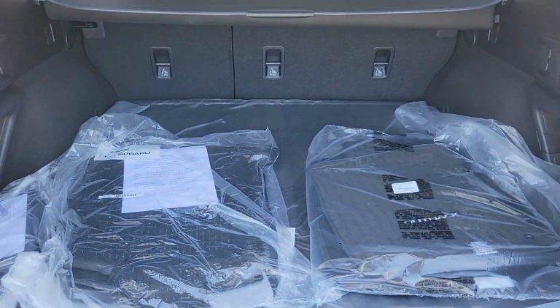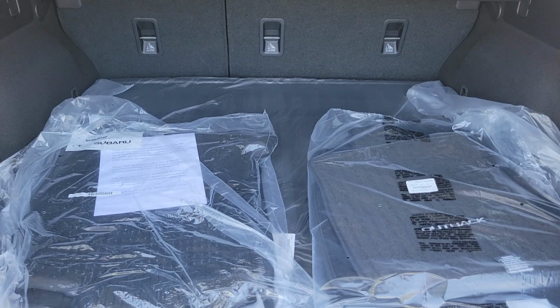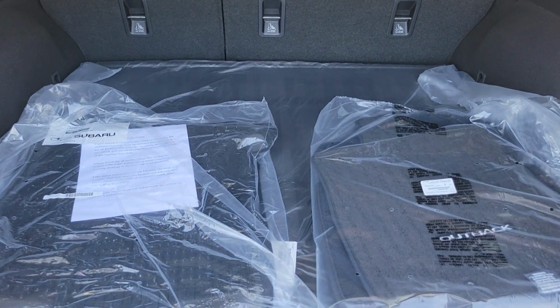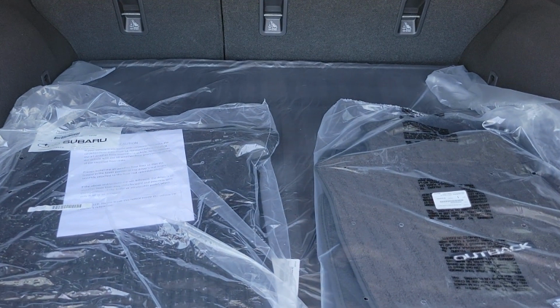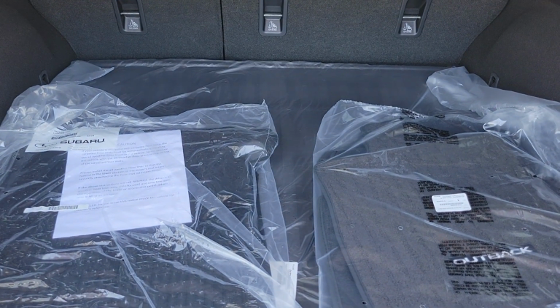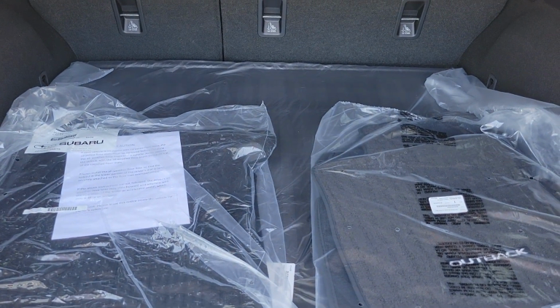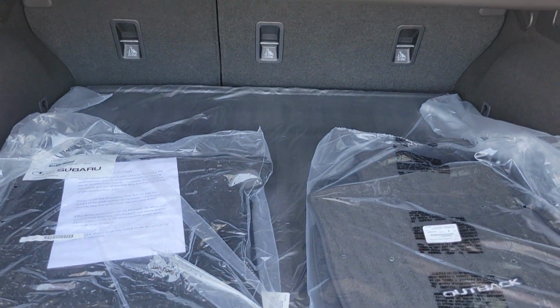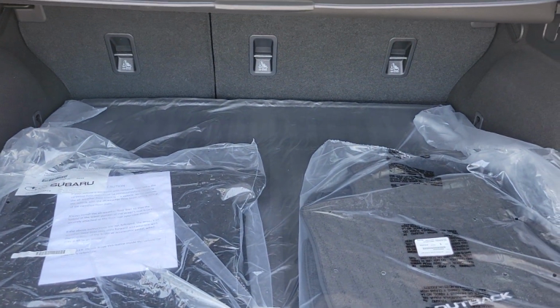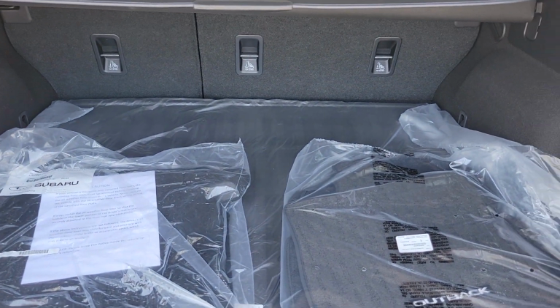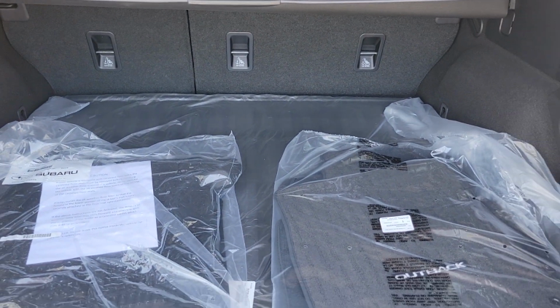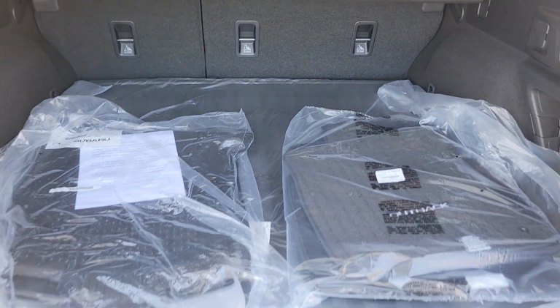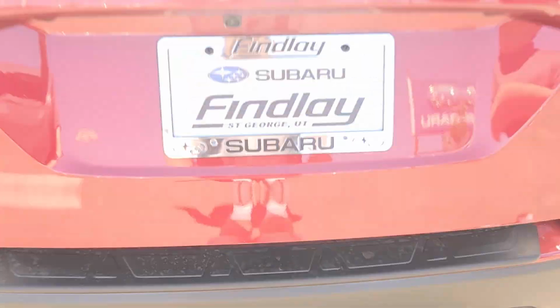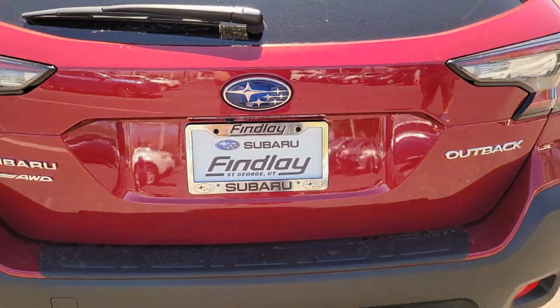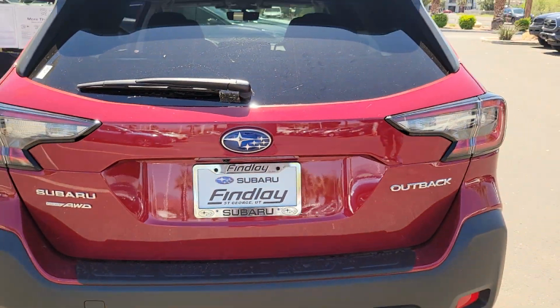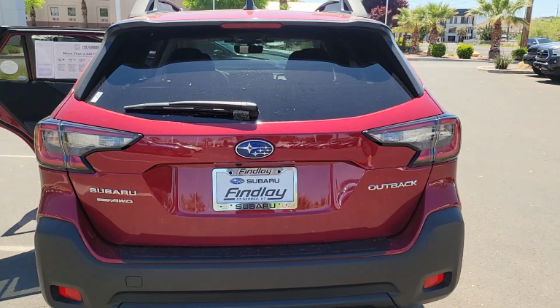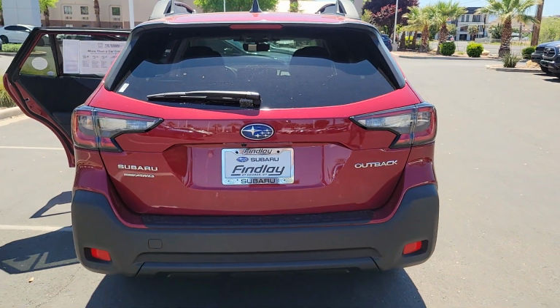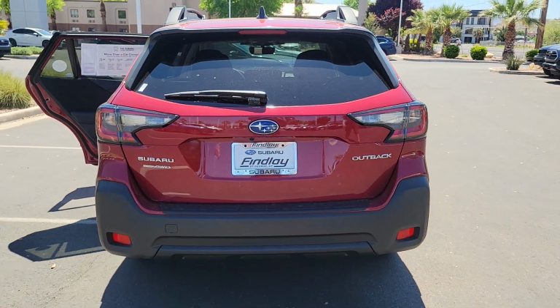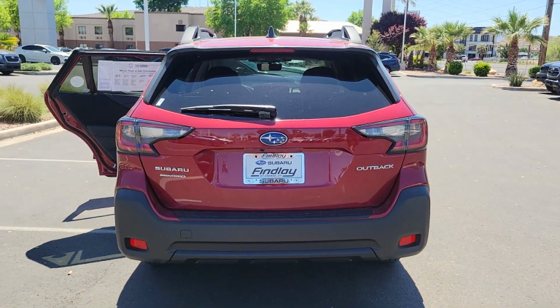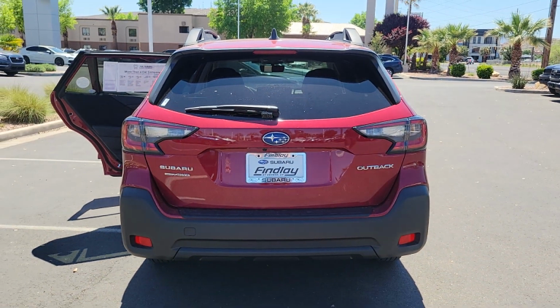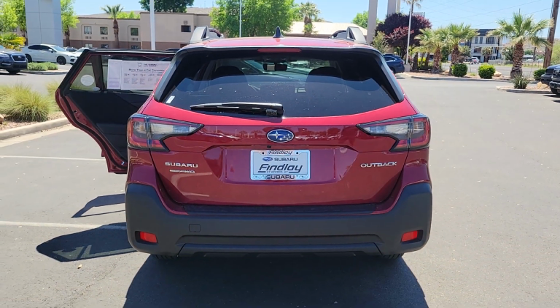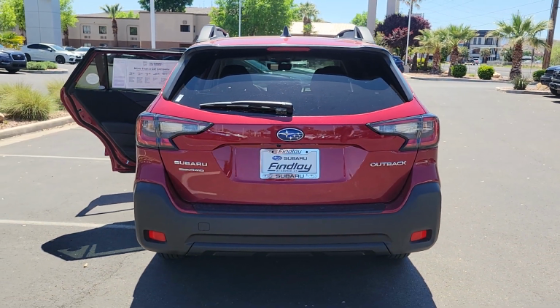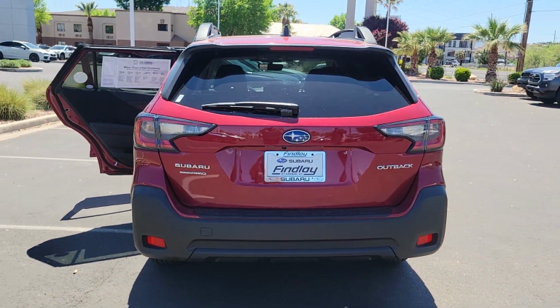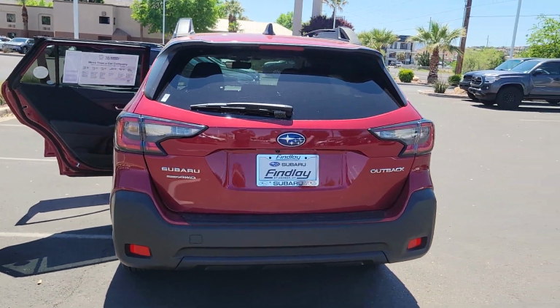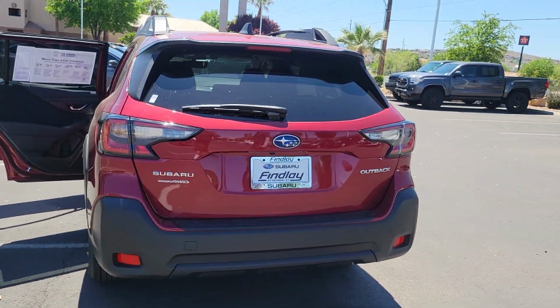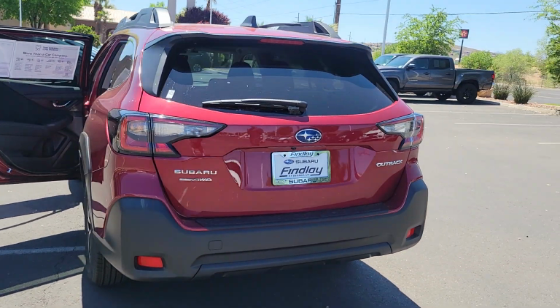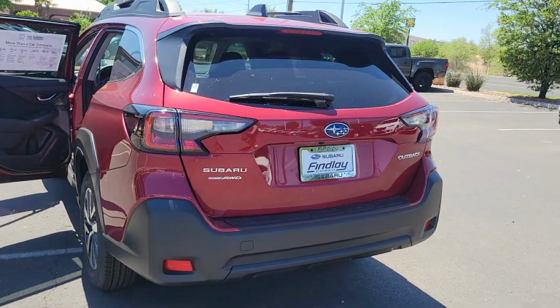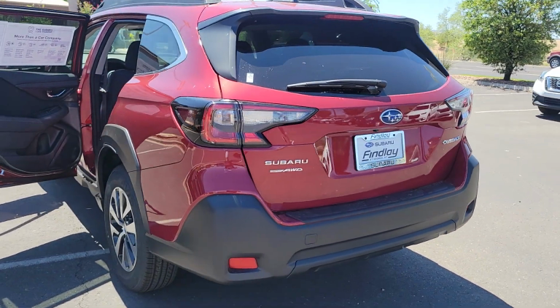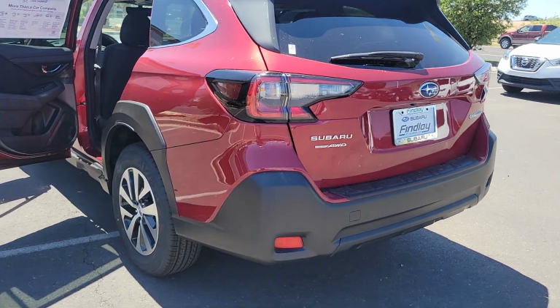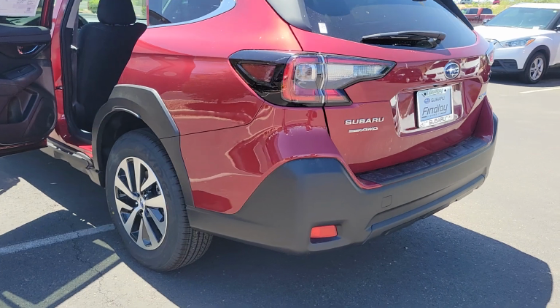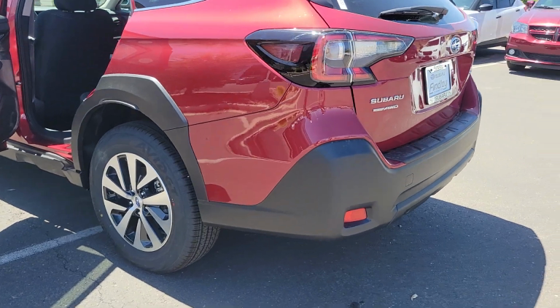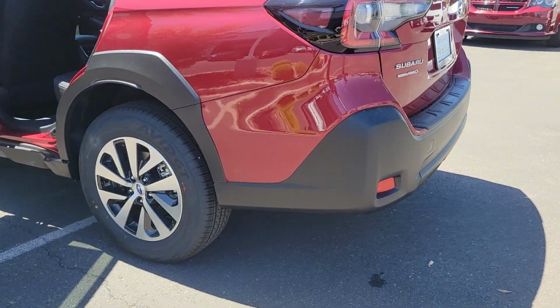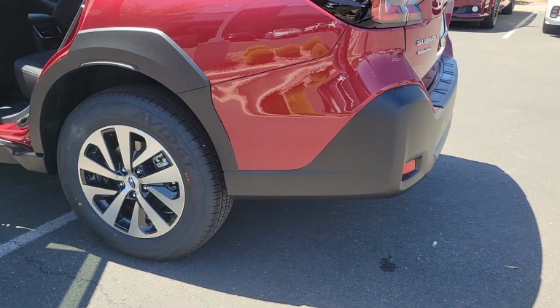Keyless entry, heated mirrors, satellite radio, fog lamps, backup camera, steering wheel audio controls, electronic stability control, aluminum wheels, dual-zone AC, heated front seat.